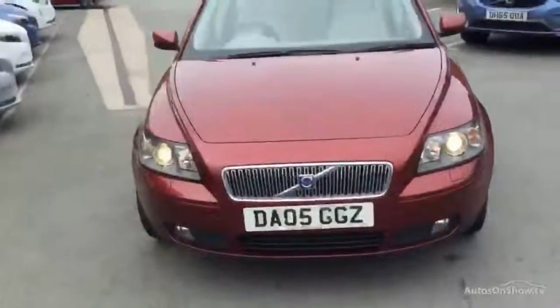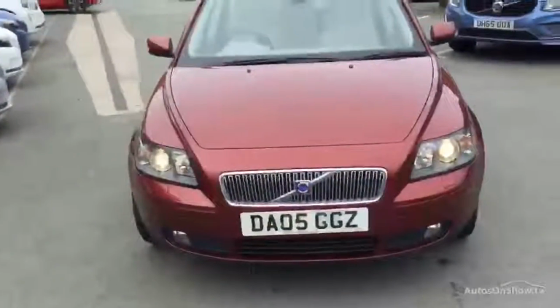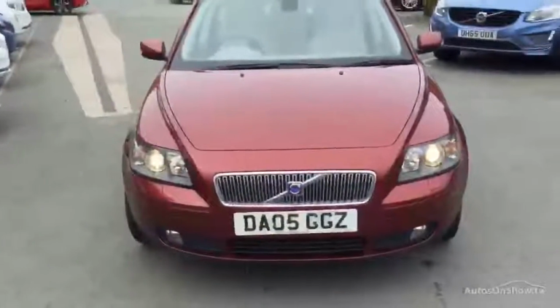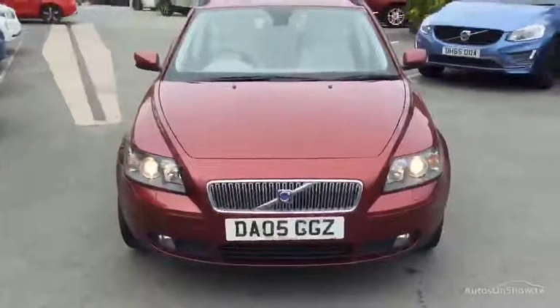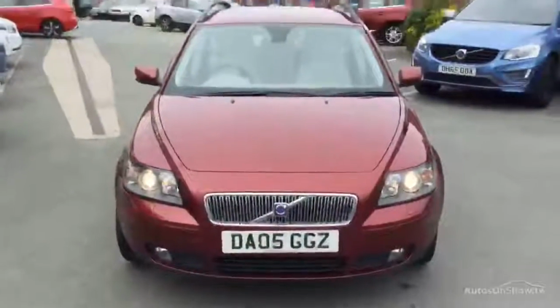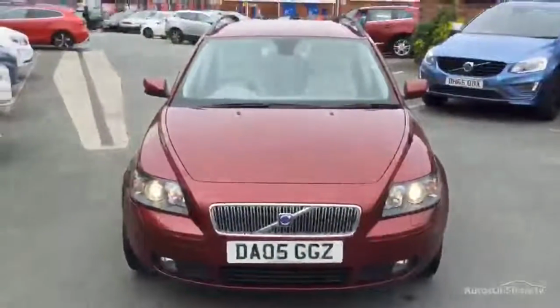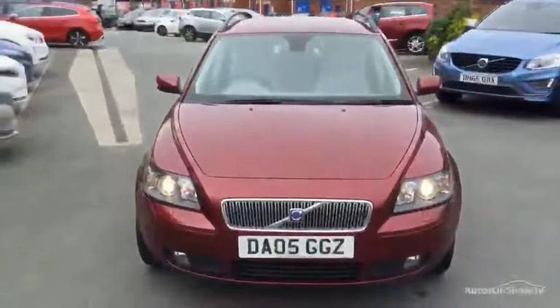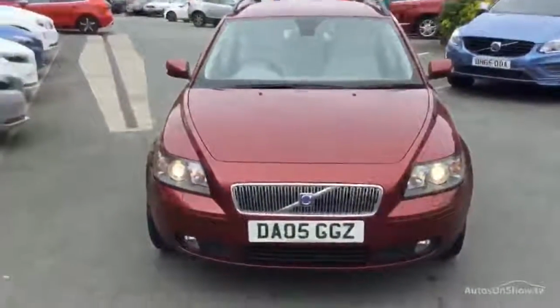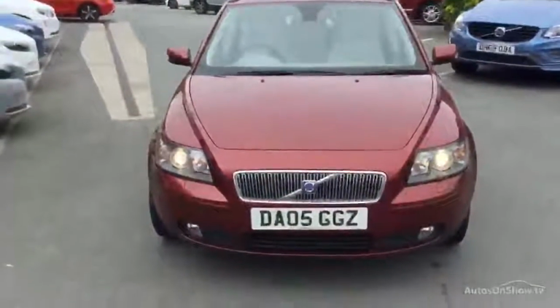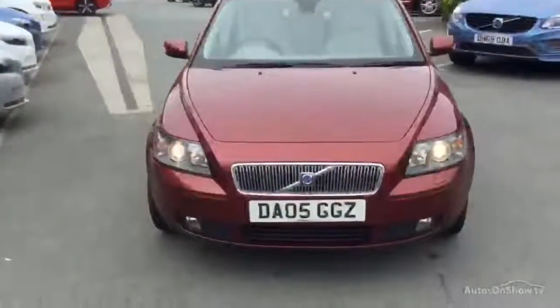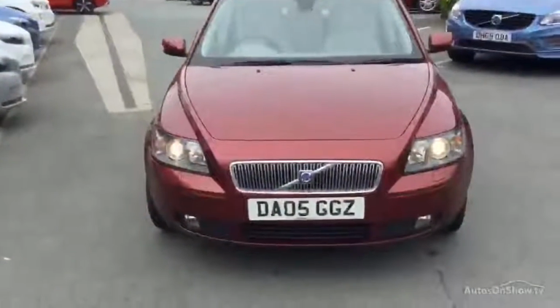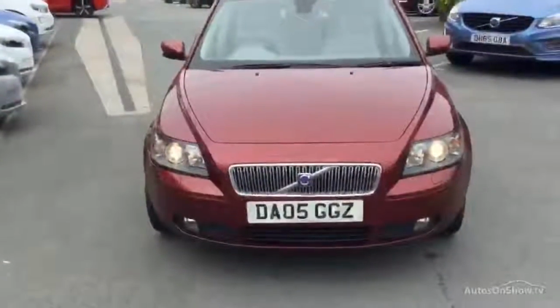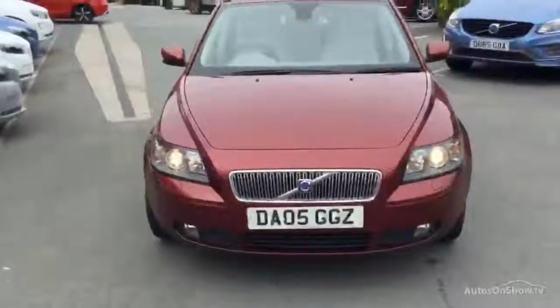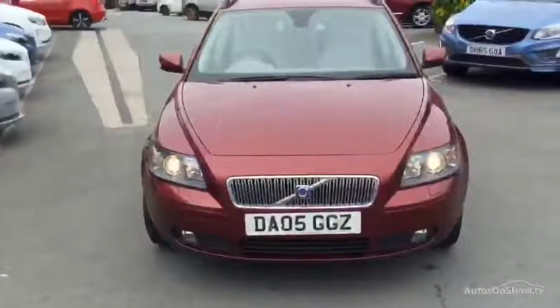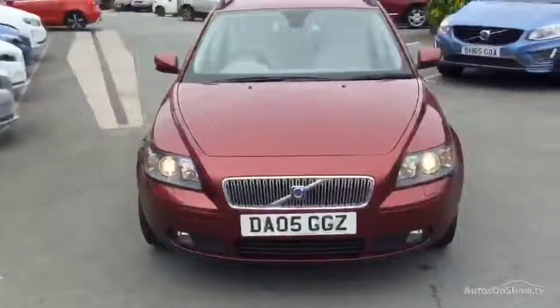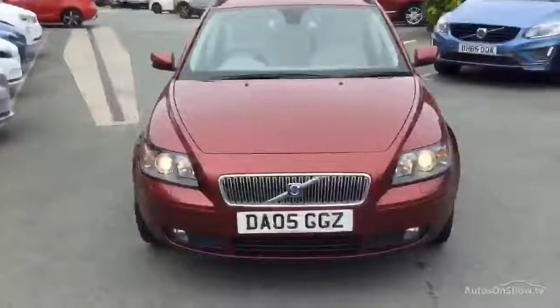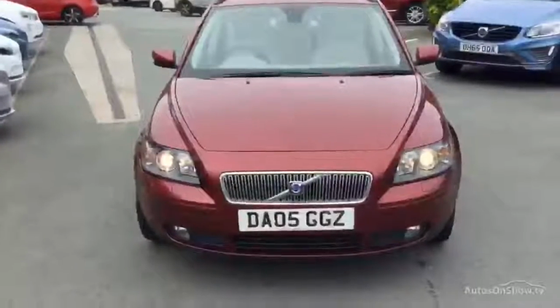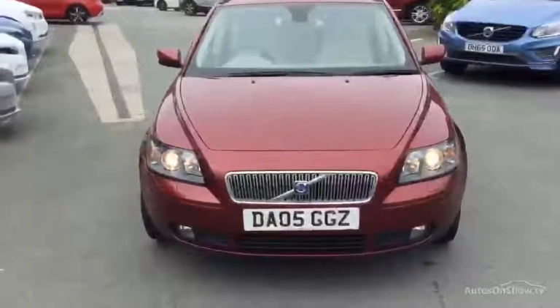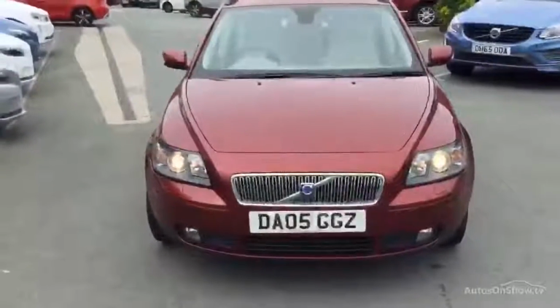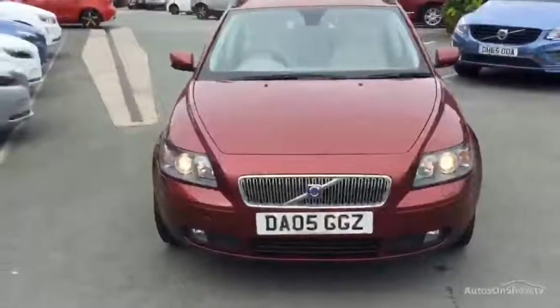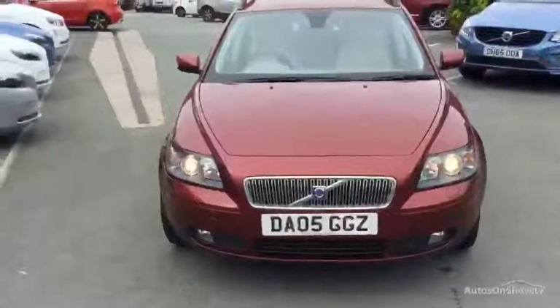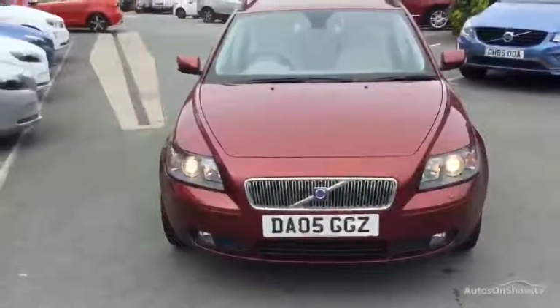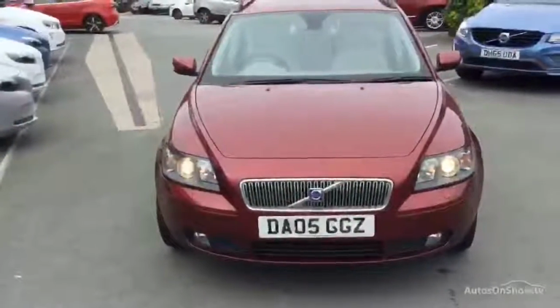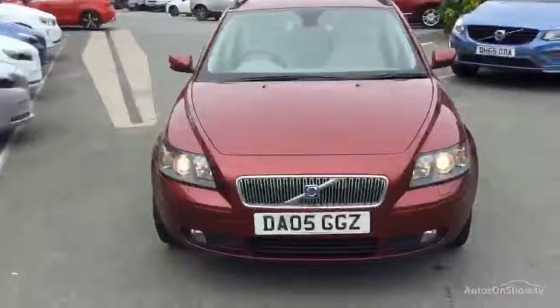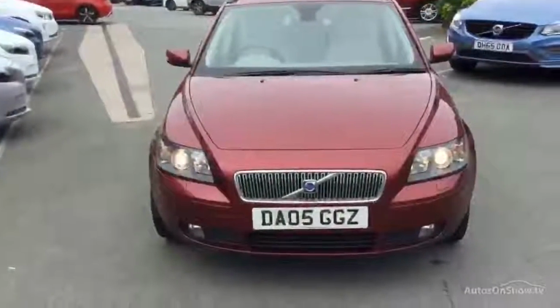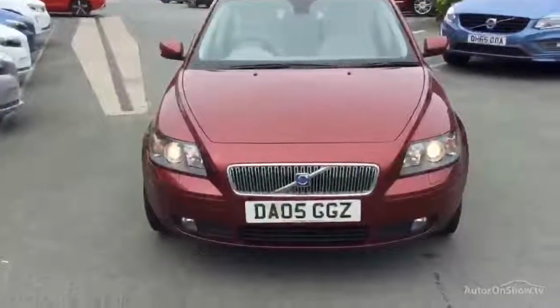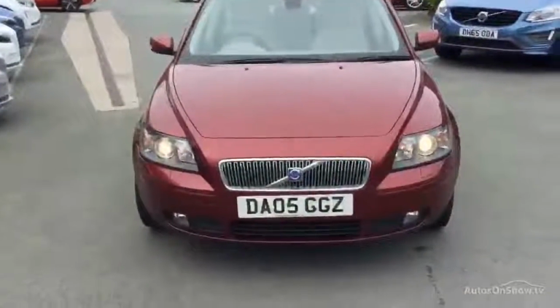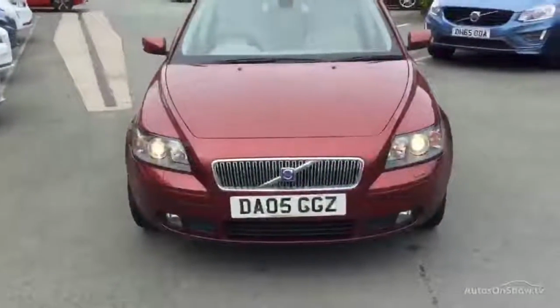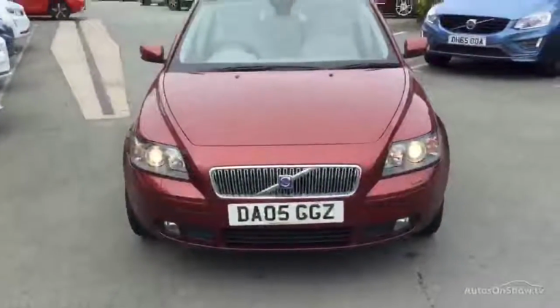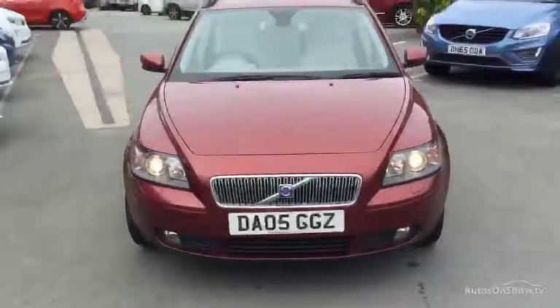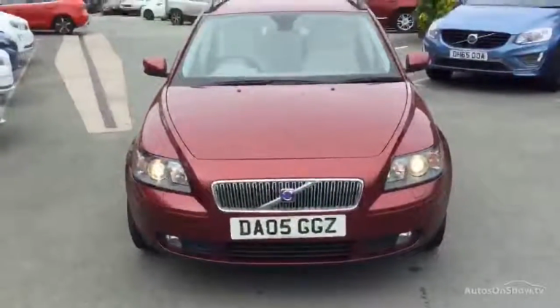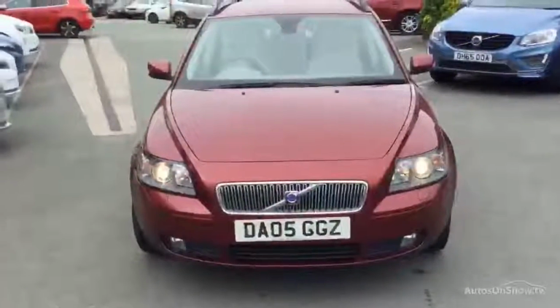Your tyres on the front are not legal. On the back you've got a 1.6 and a 3, and 2 alloys require refurbishment.